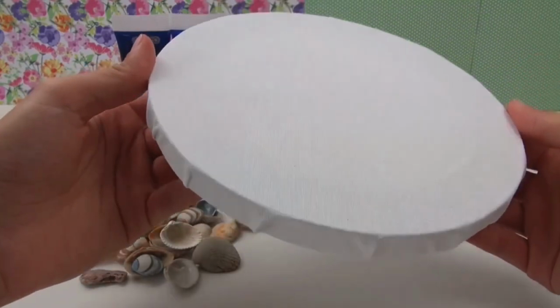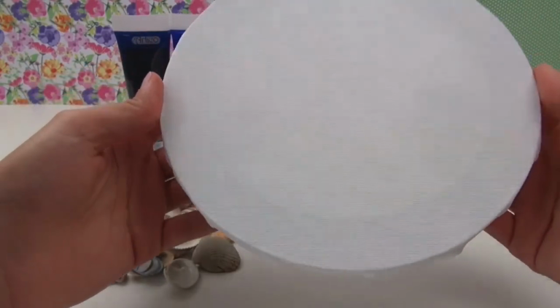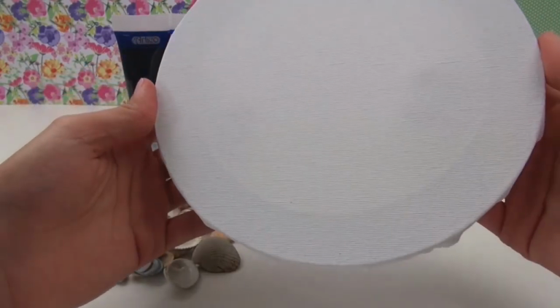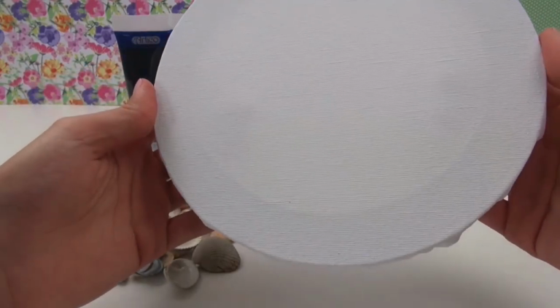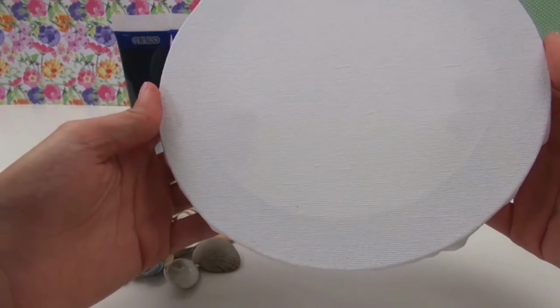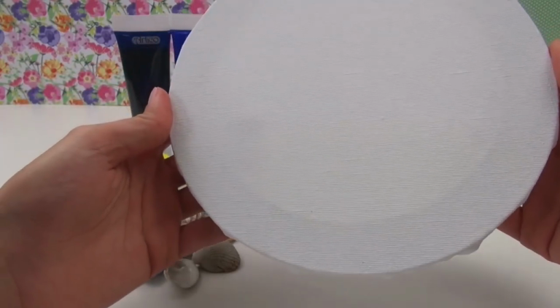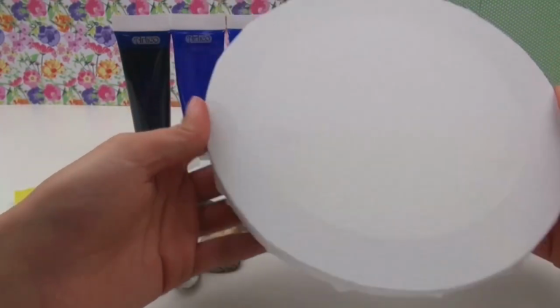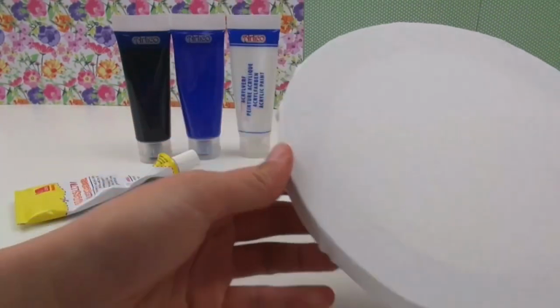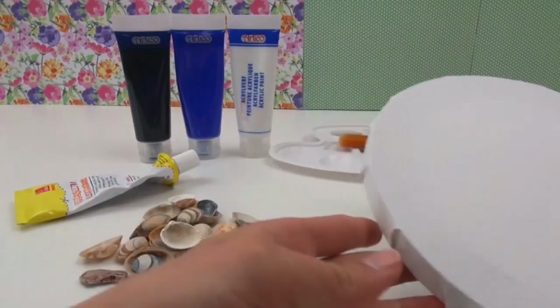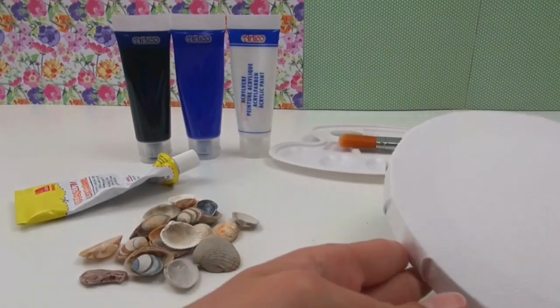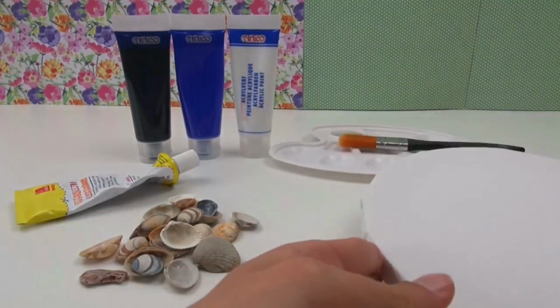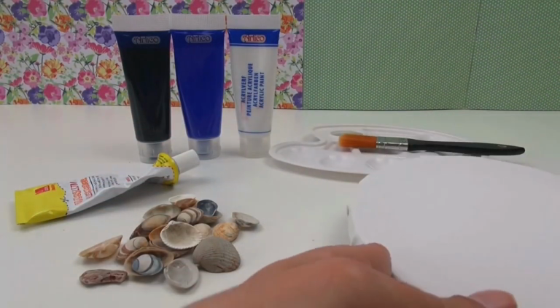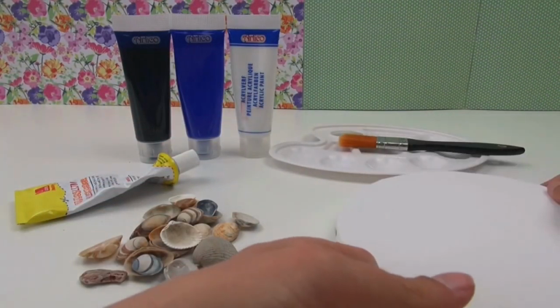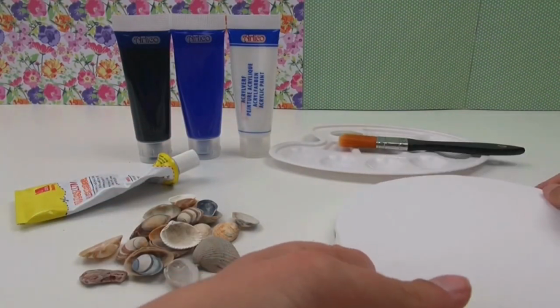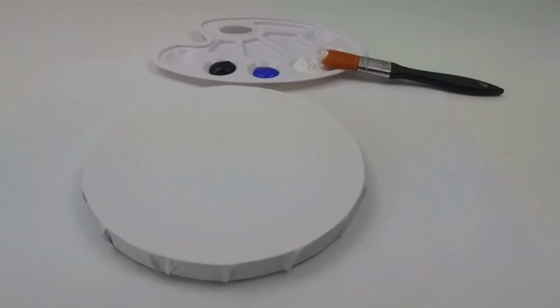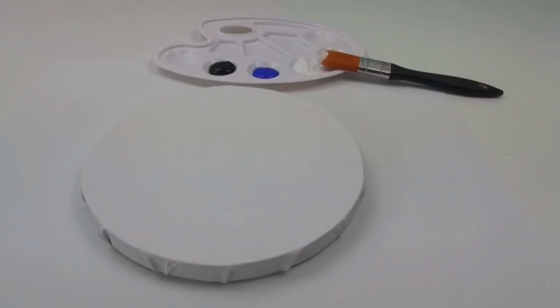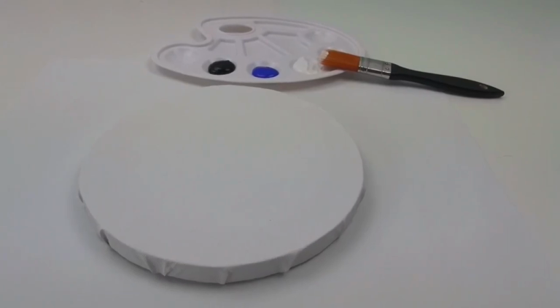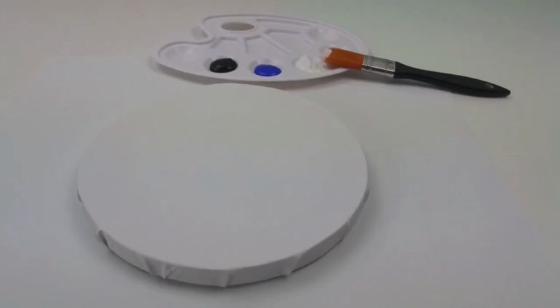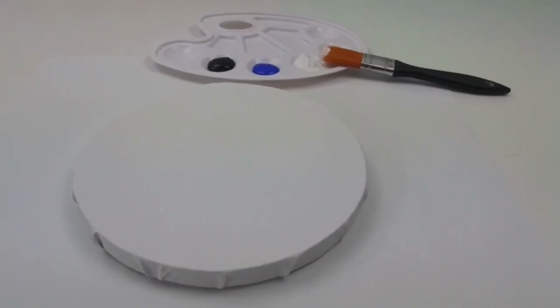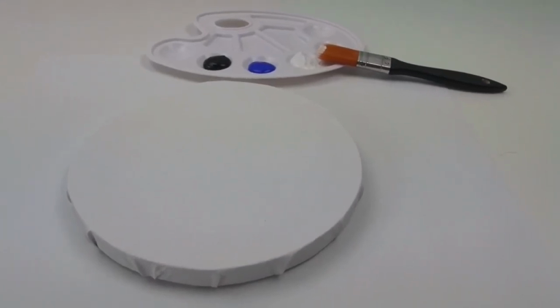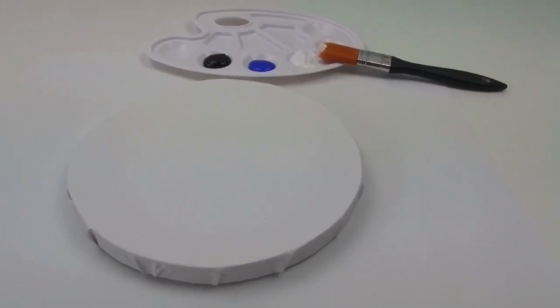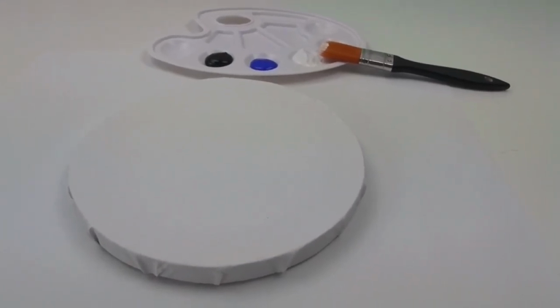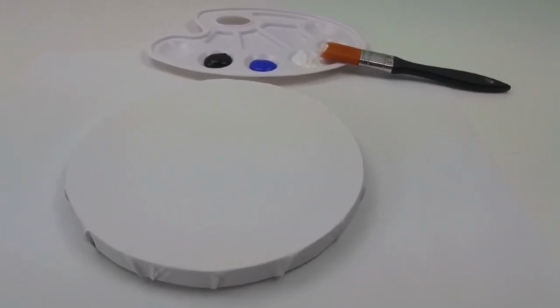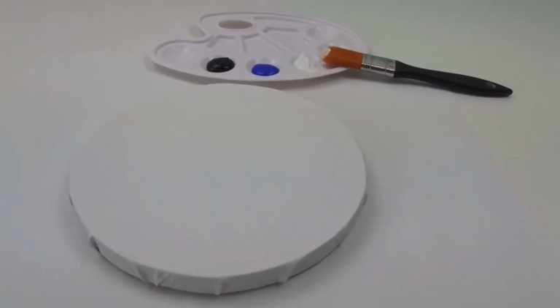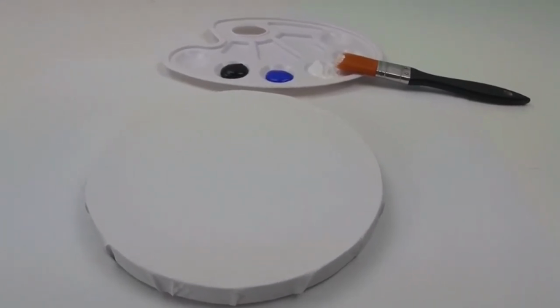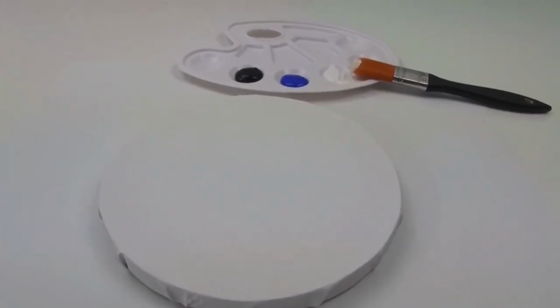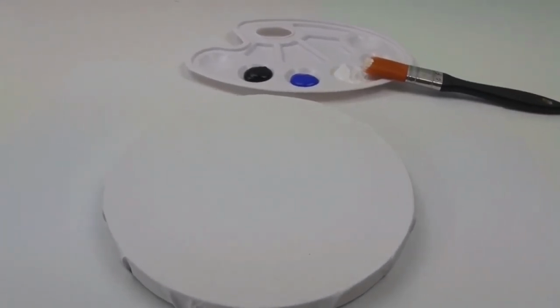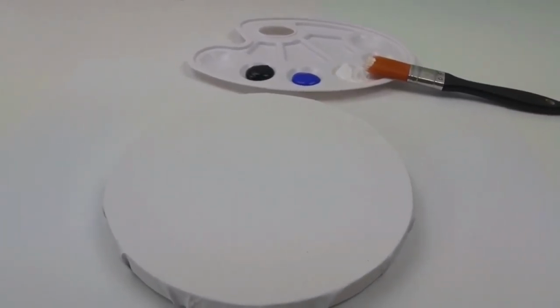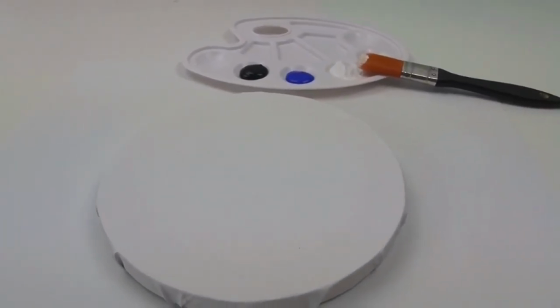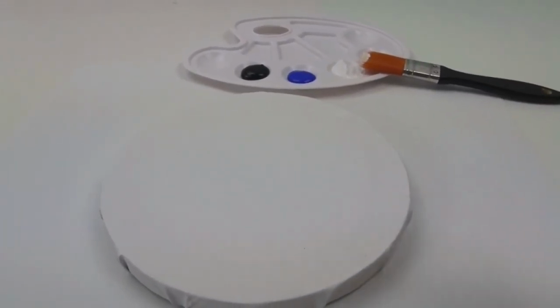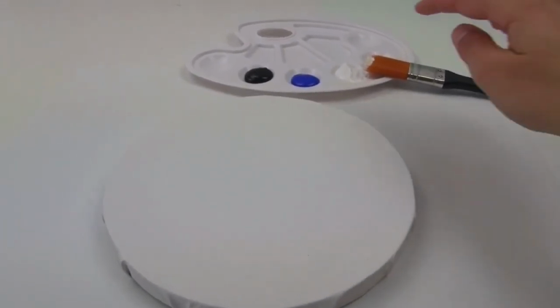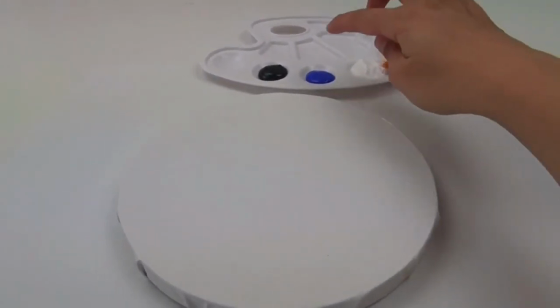I've got a canvas here, a round one. You can buy them in any kind of shapes and sizes, so that's up to you. But I prefer the round one.